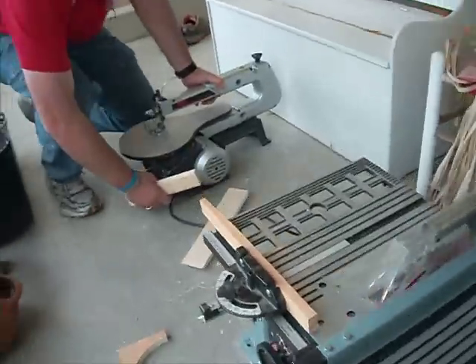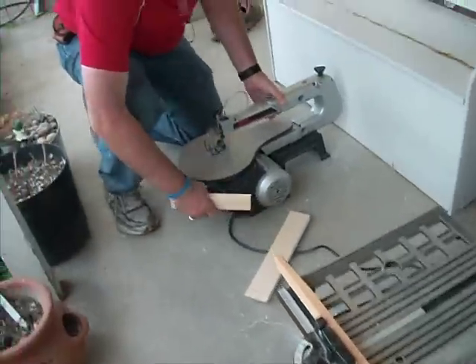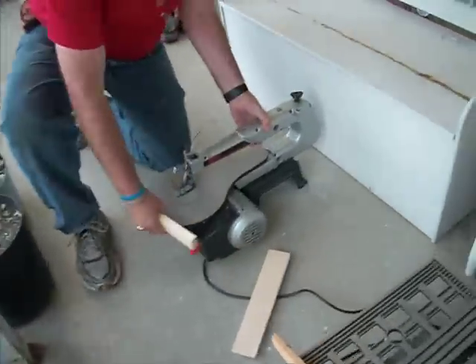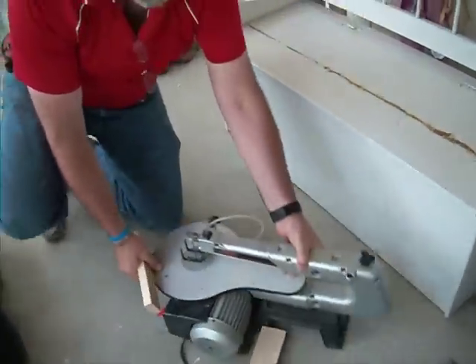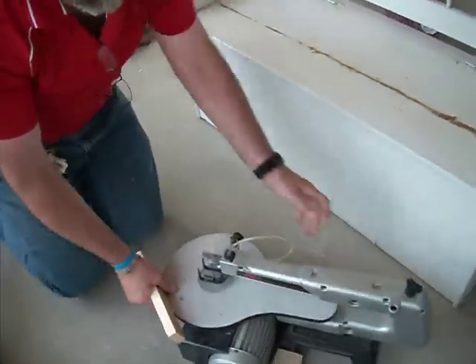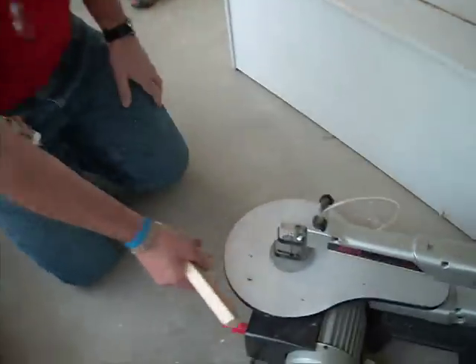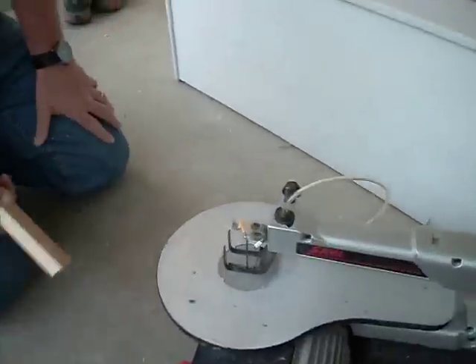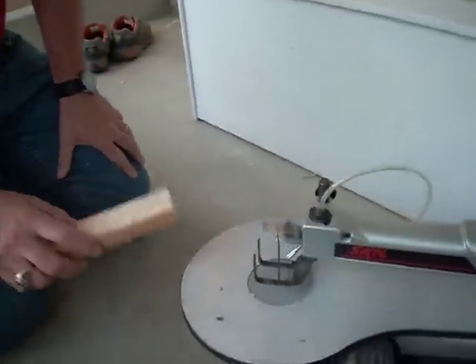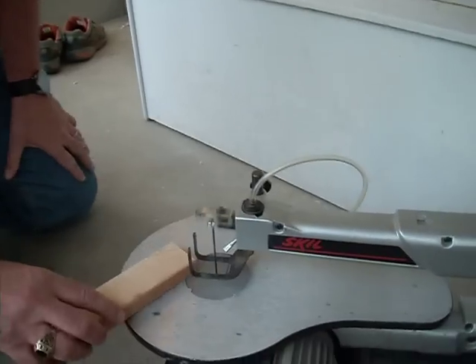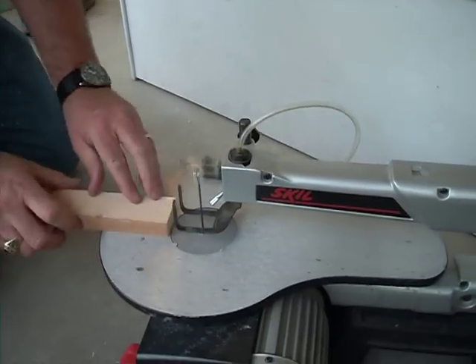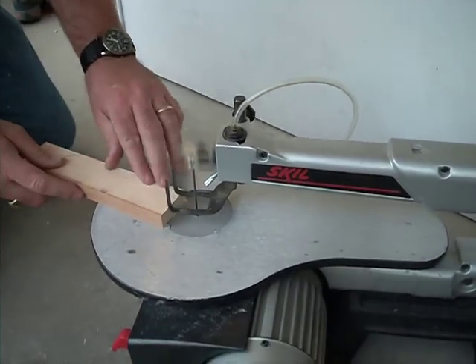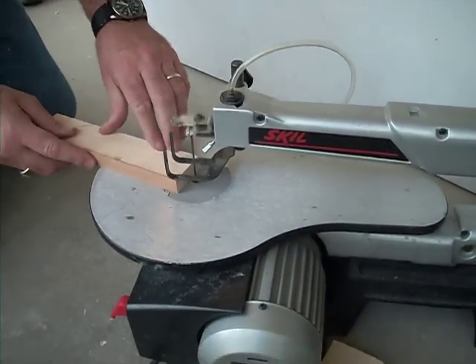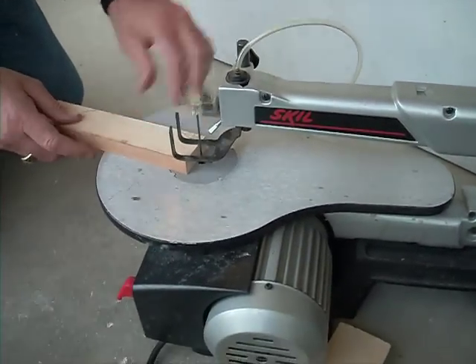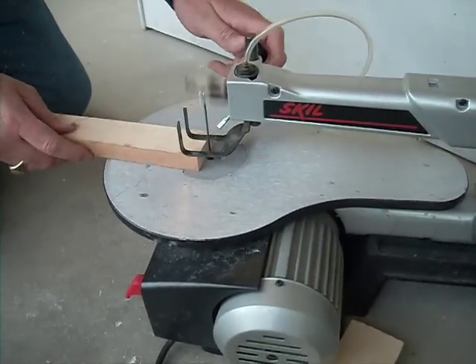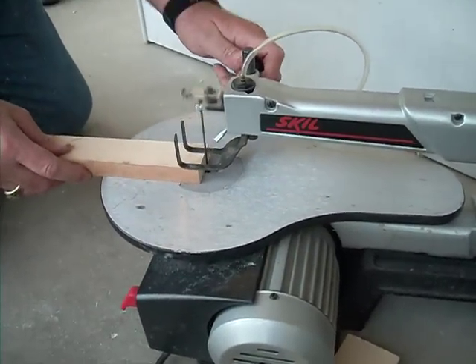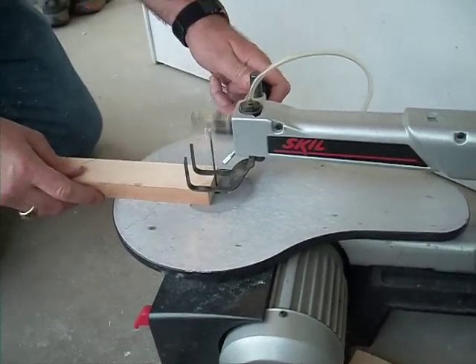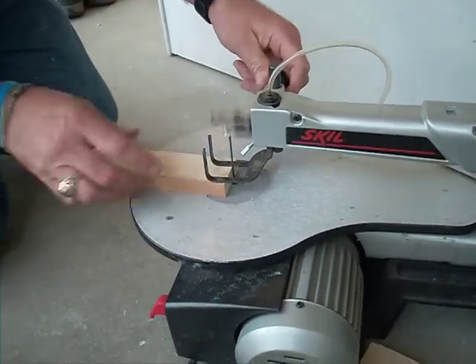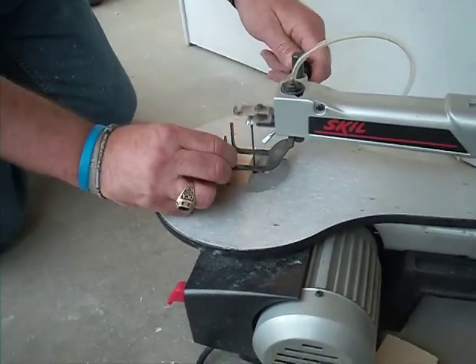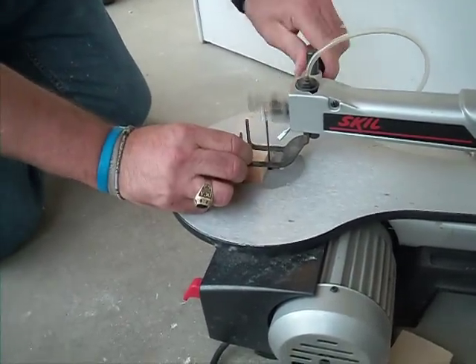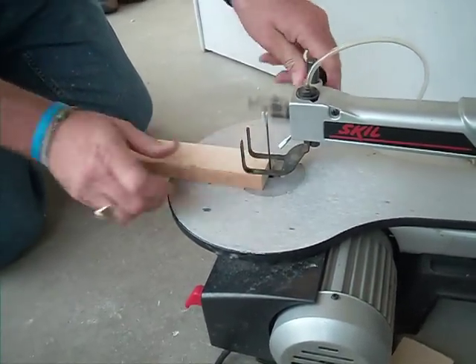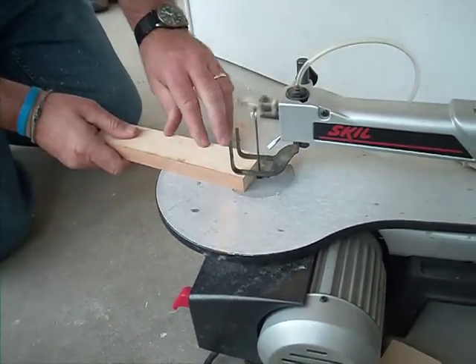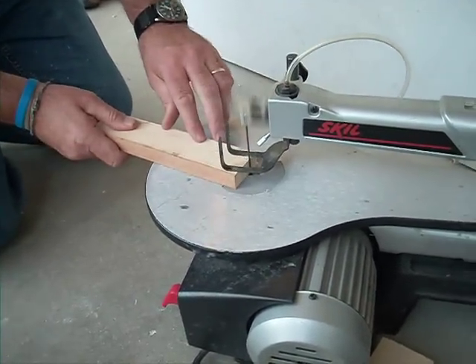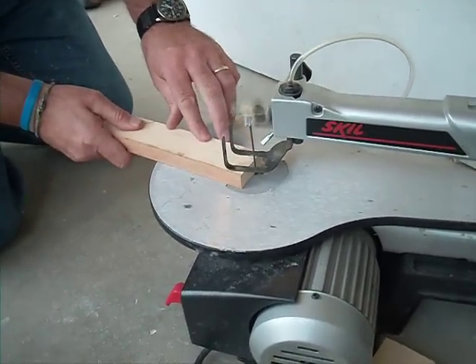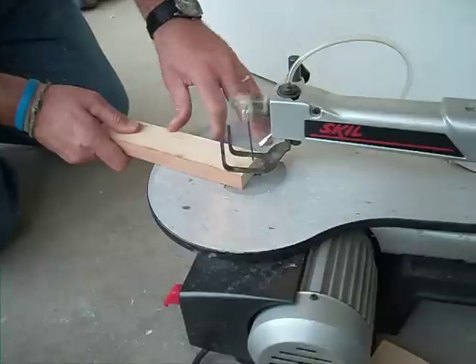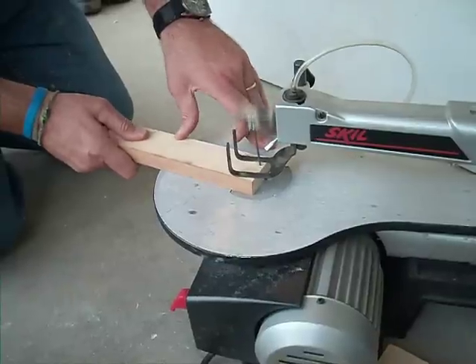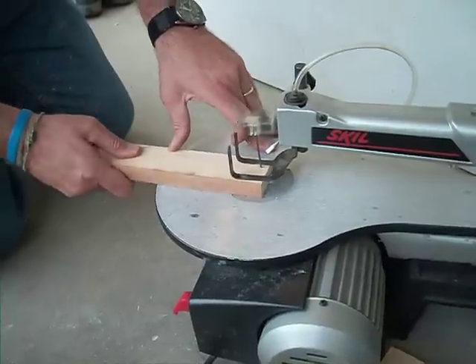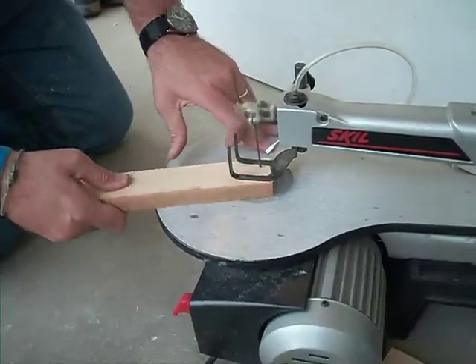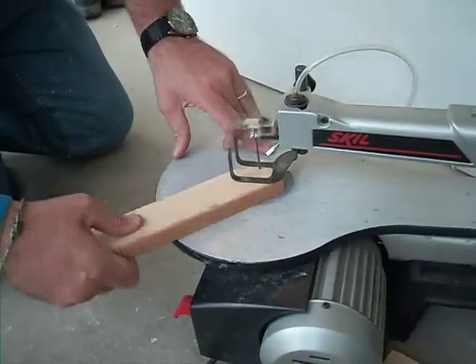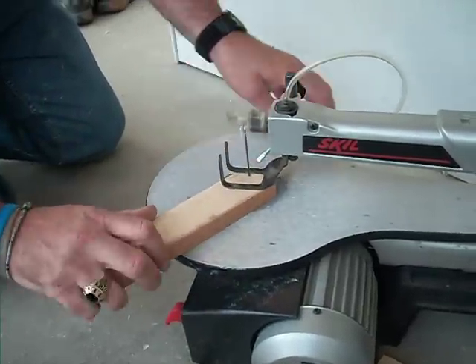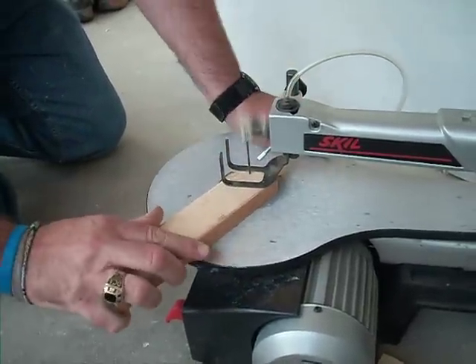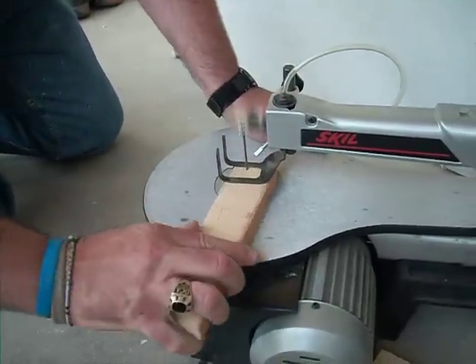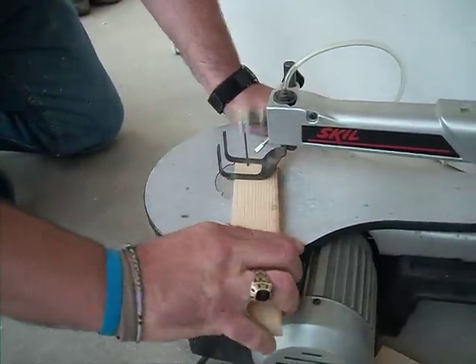Okay, scroll saw. Runs smooth, operates, starts right up. Set my hold down. Nice, nice corners.